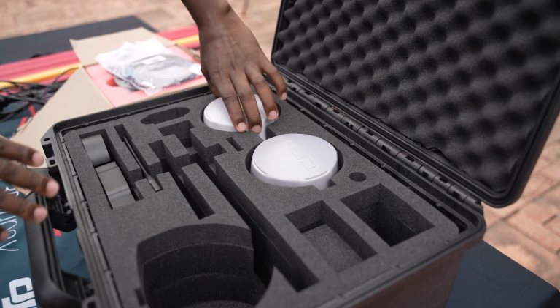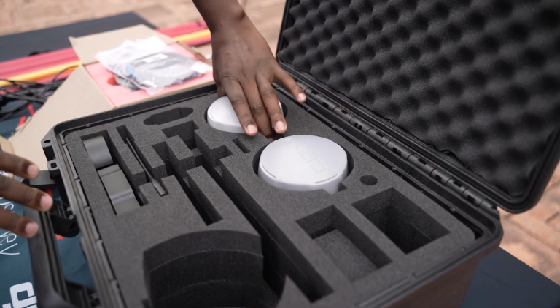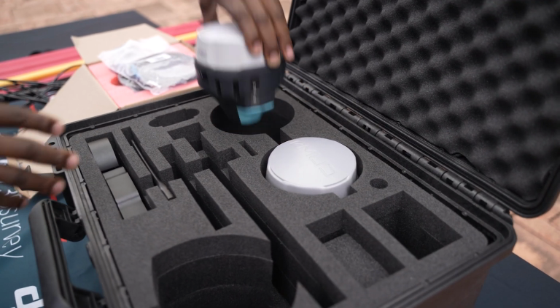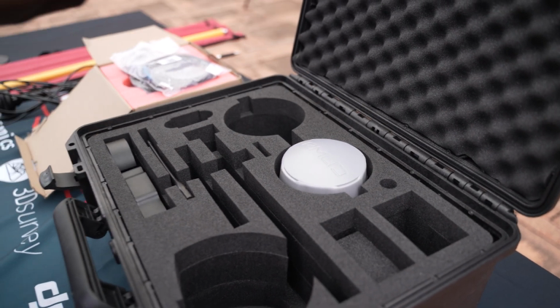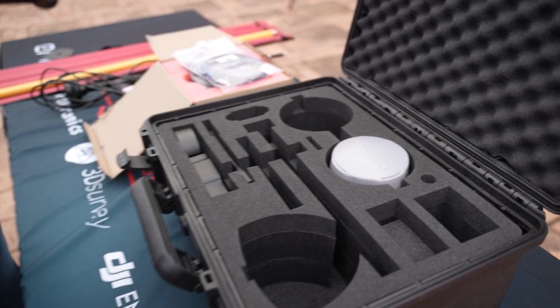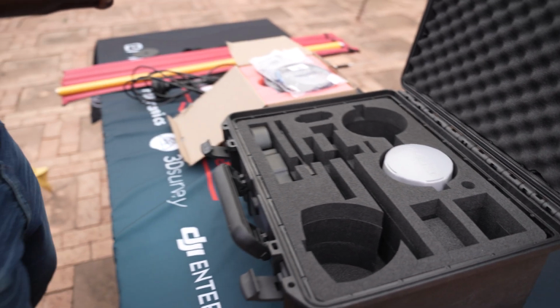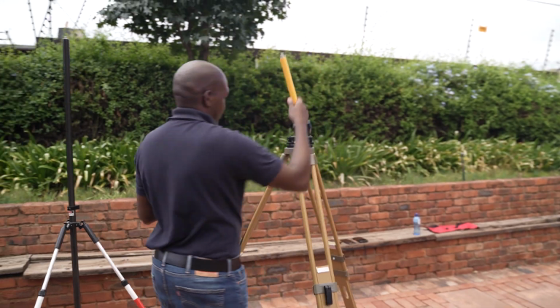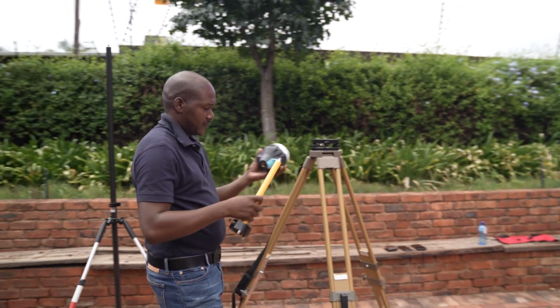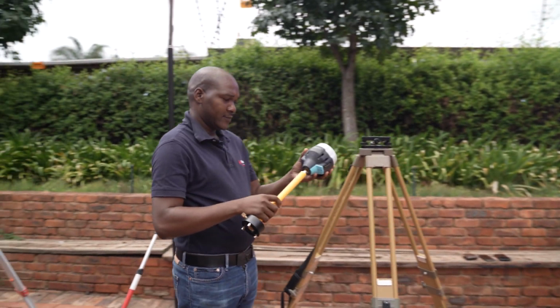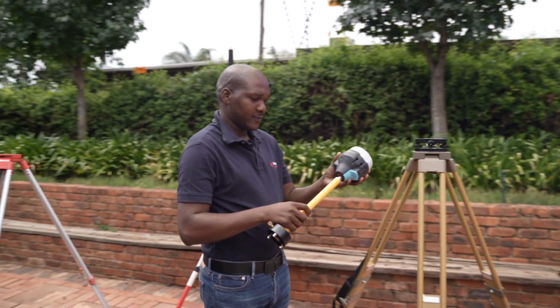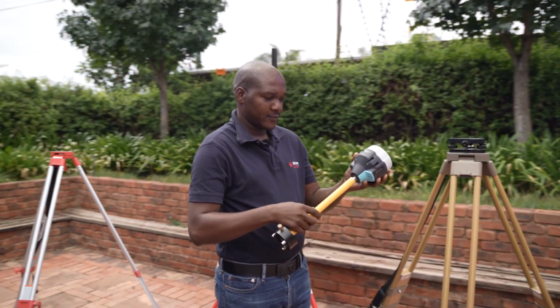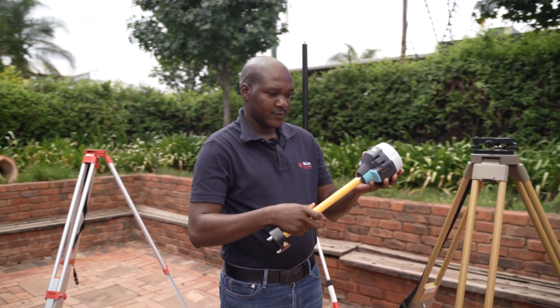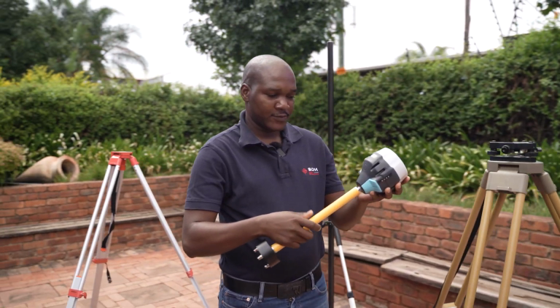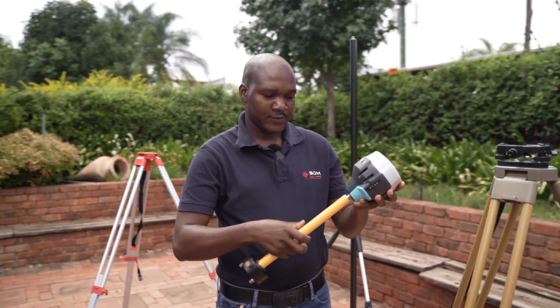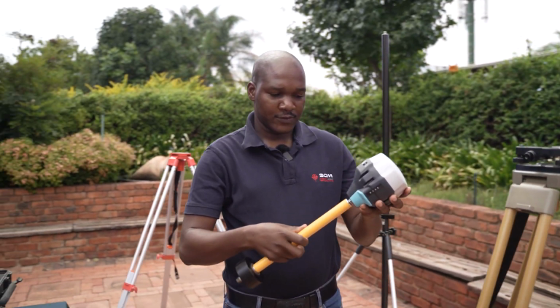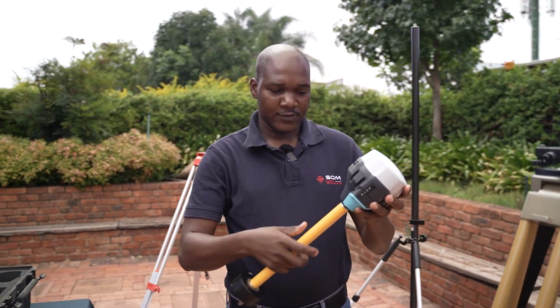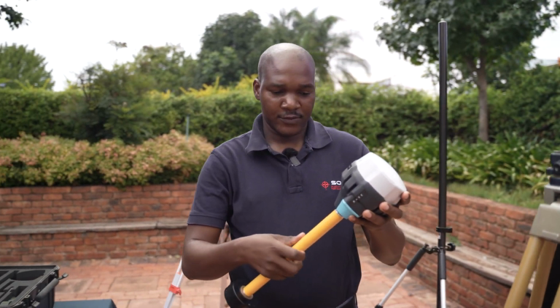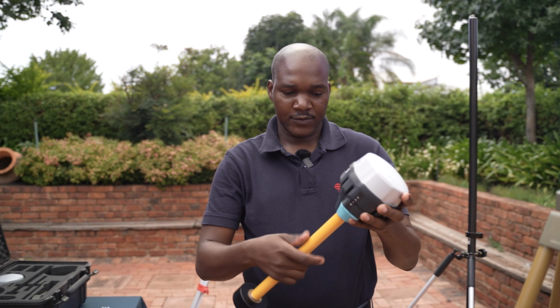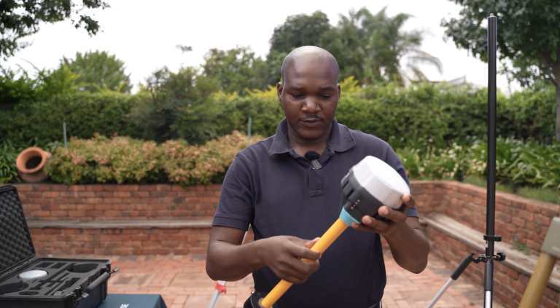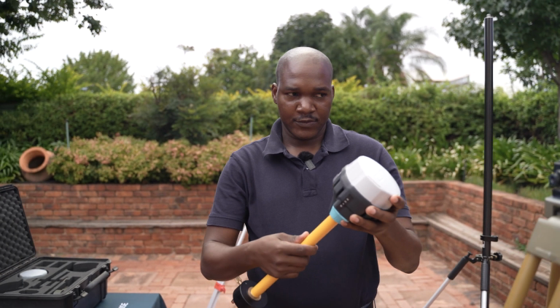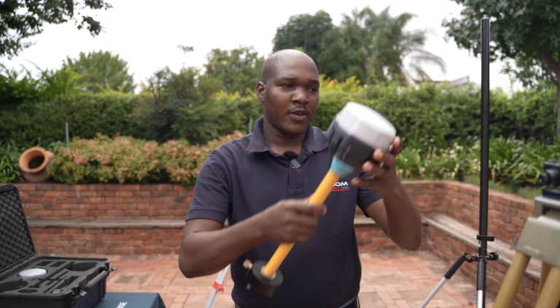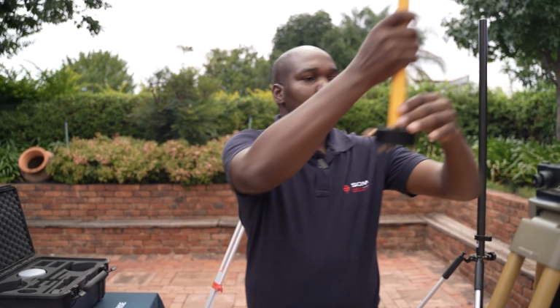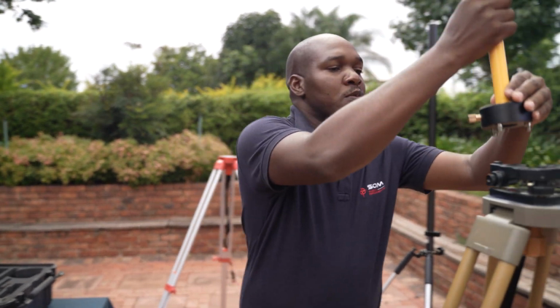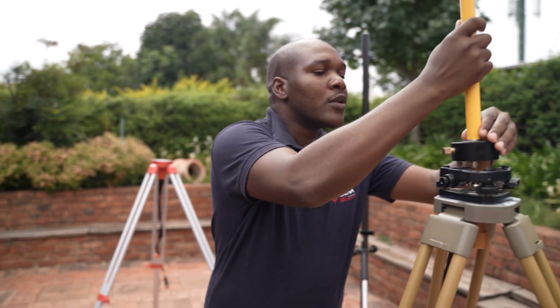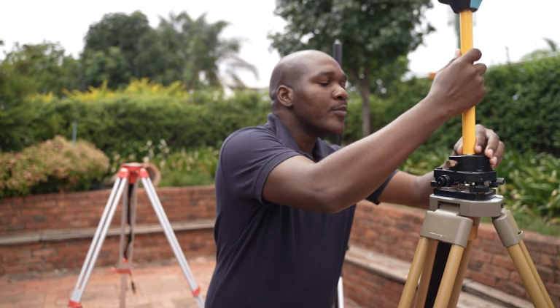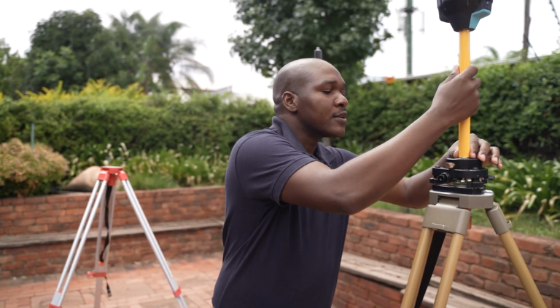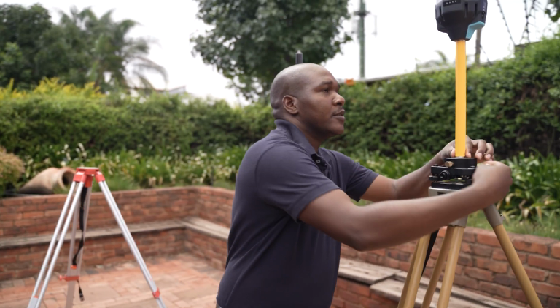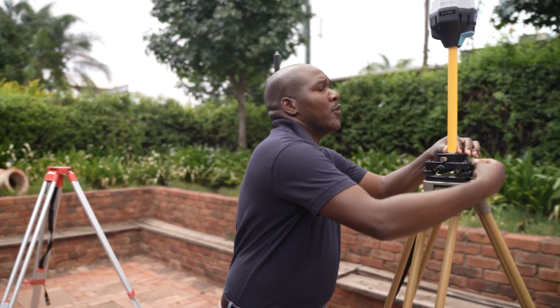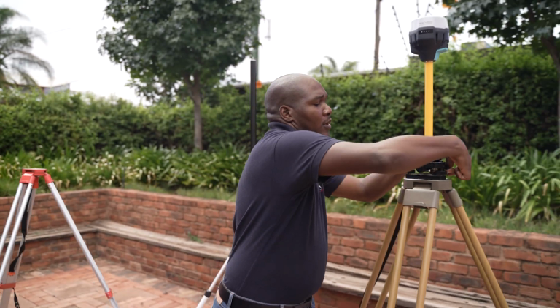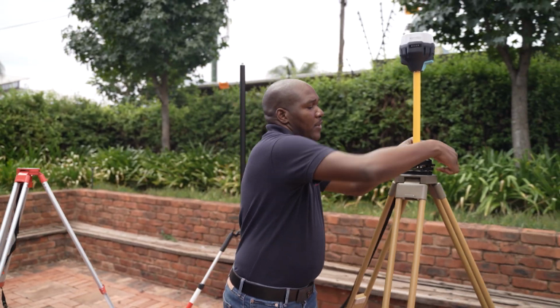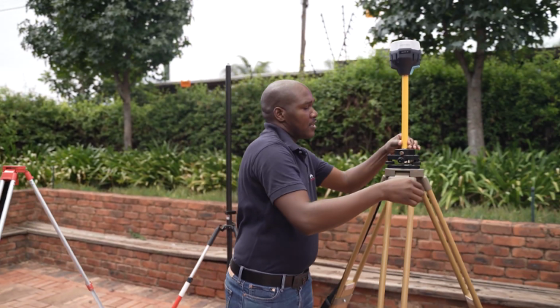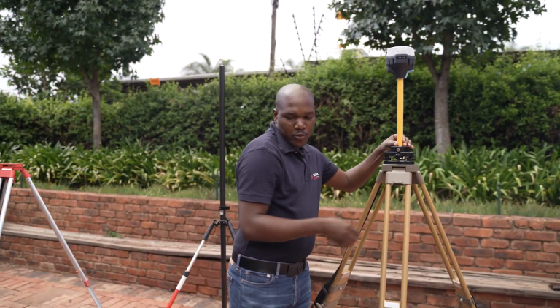The base will set up on the tri-brach on the tripod. This will go on the tri-brach and we'll lock it in place so that it doesn't move.